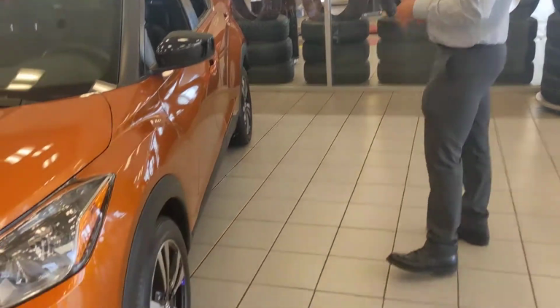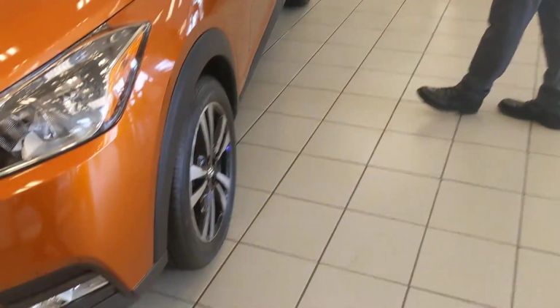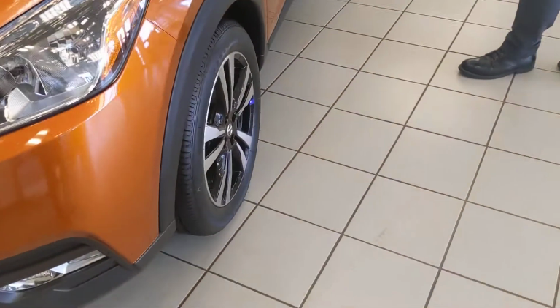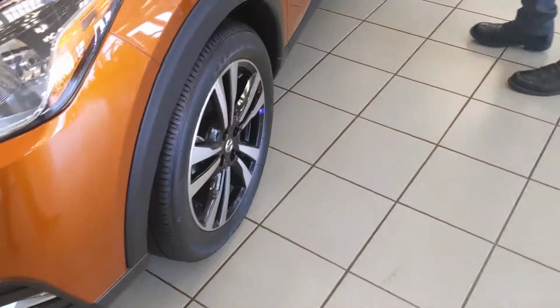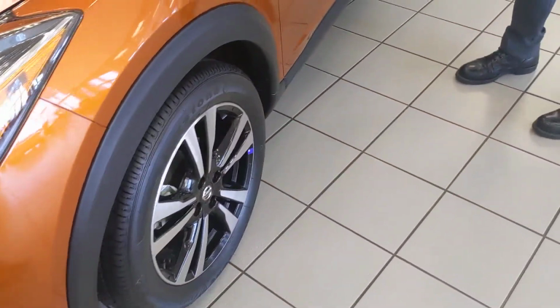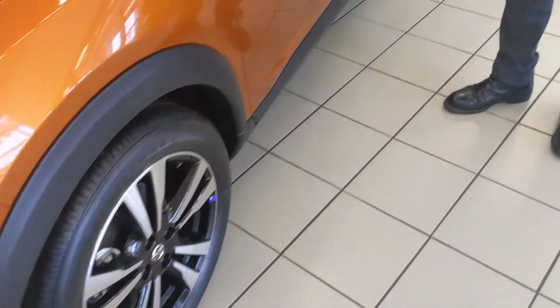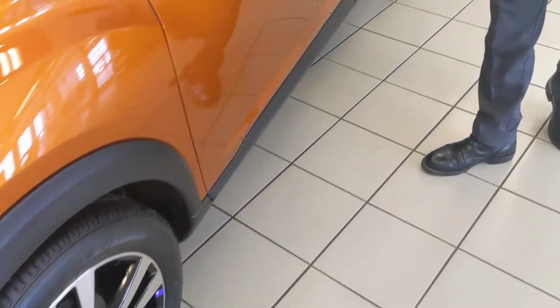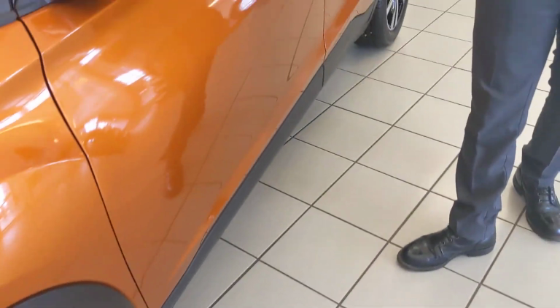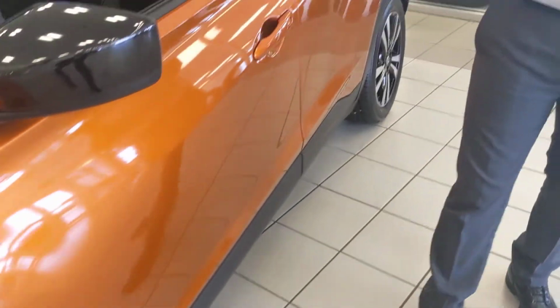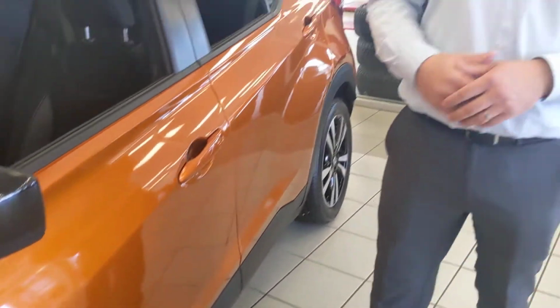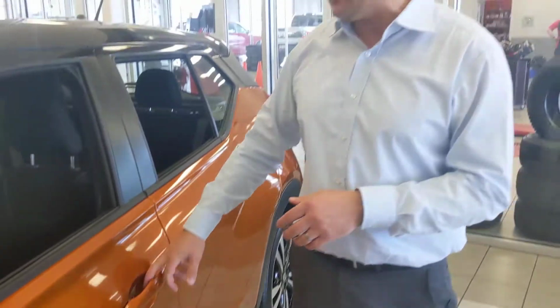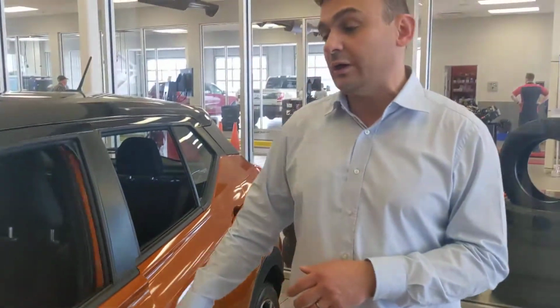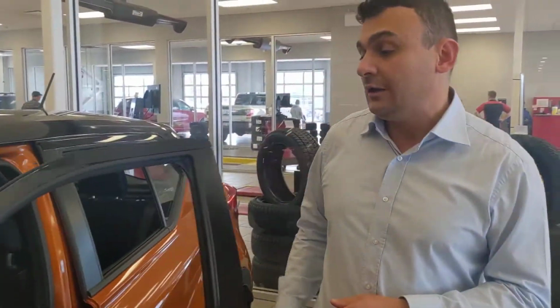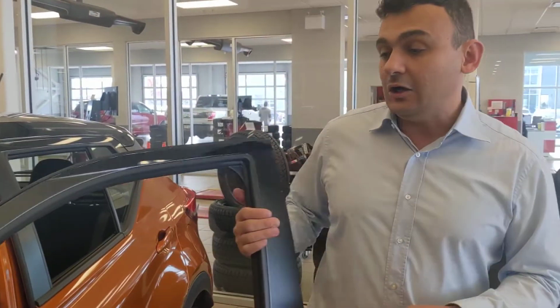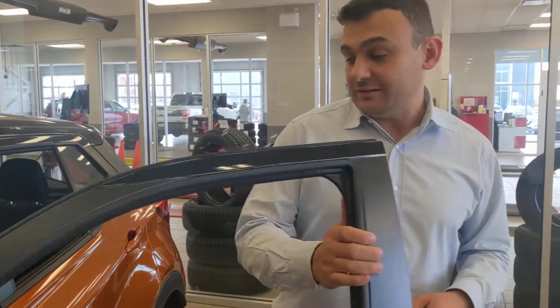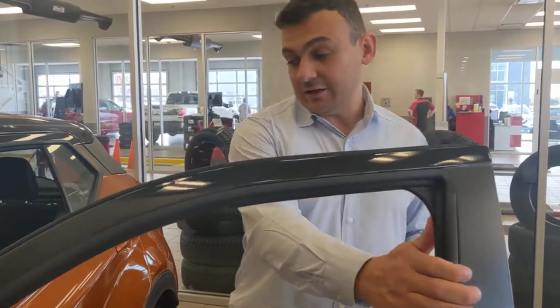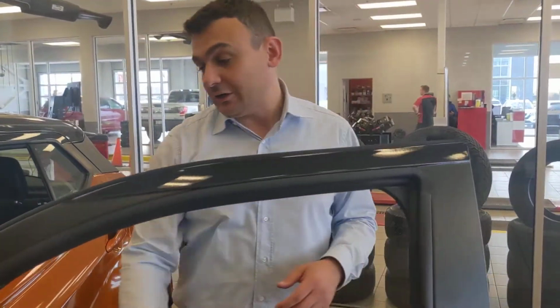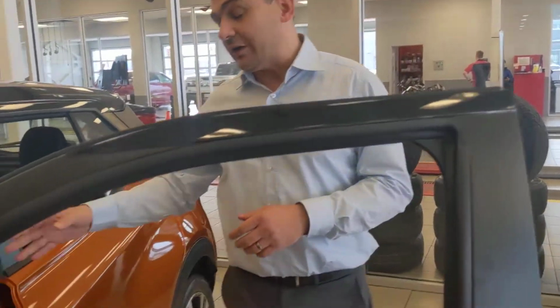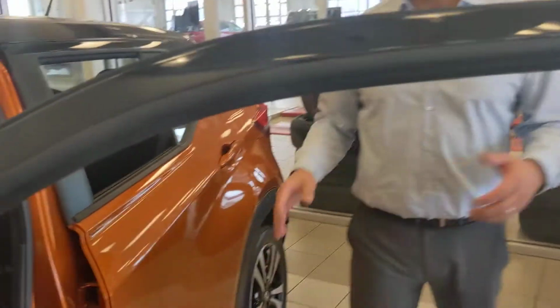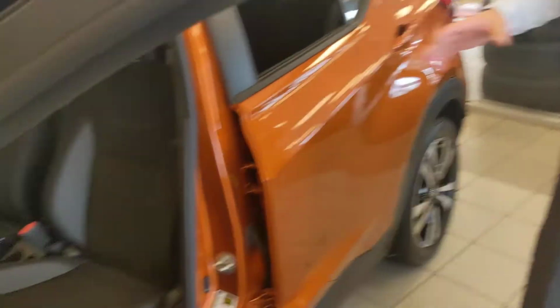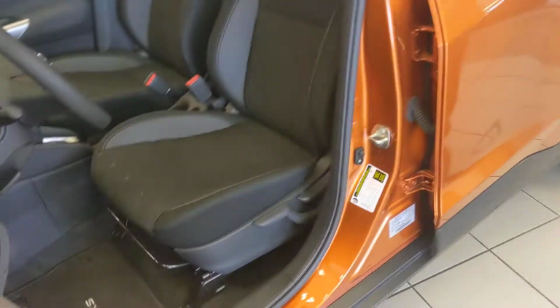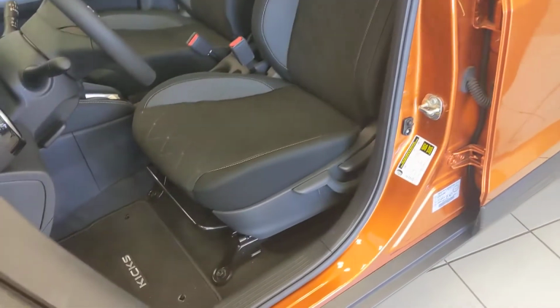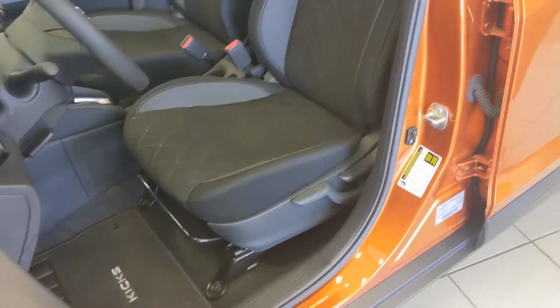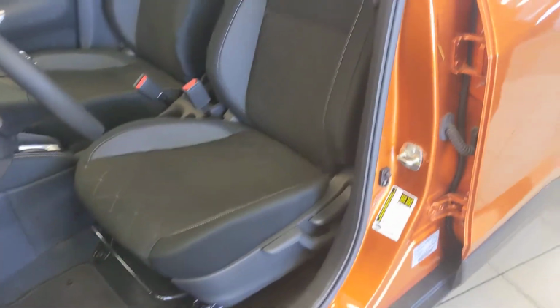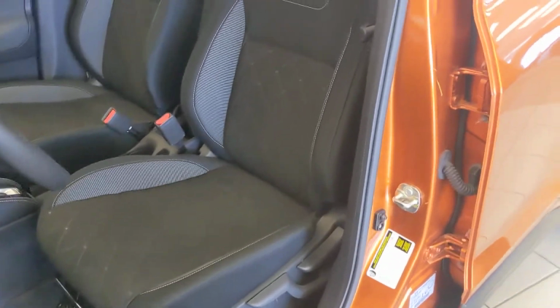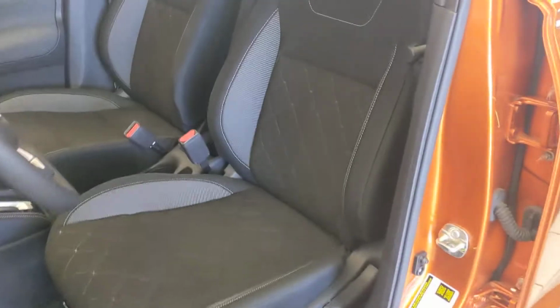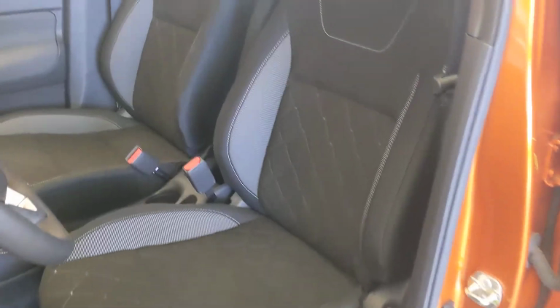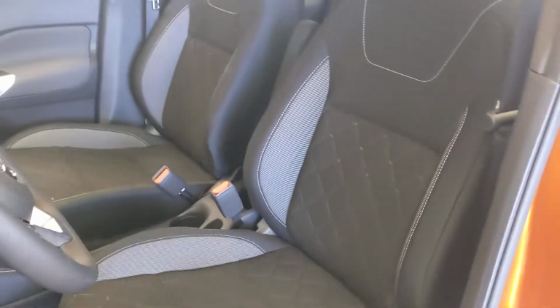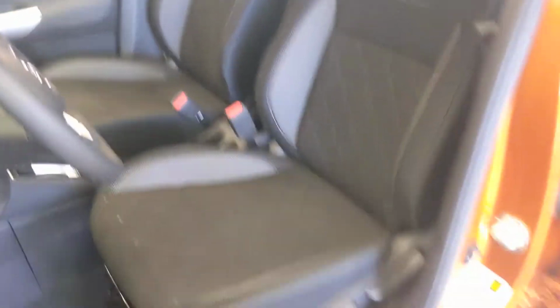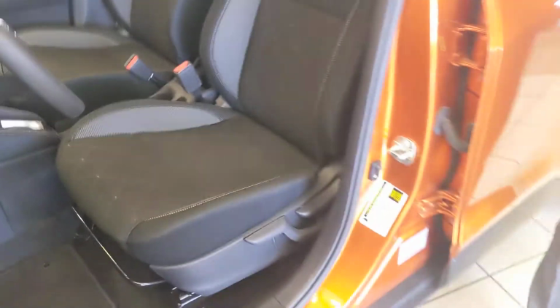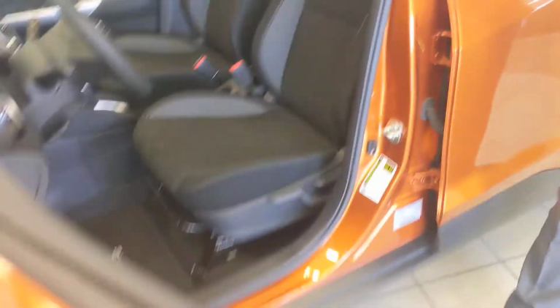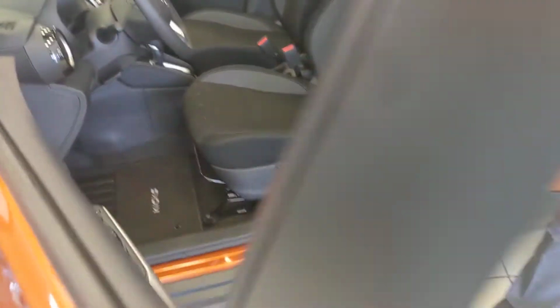Here on the SV you're going to get those 17-inch alloy wheels with the premium all-season tires as well. On the inside you're going to get those very comfortable microfiber cloth stain-resistant seats. On the SV you also have heated seats to keep you nice and warm in the upcoming winter.